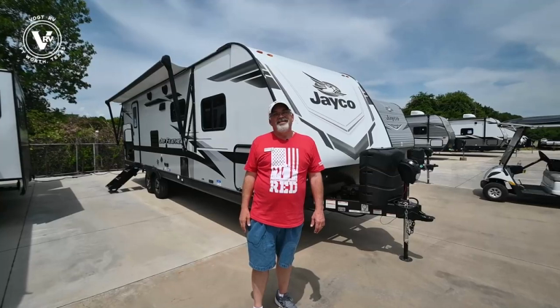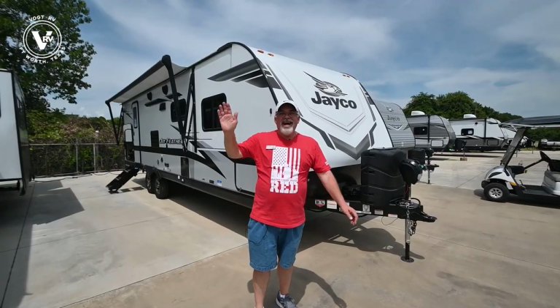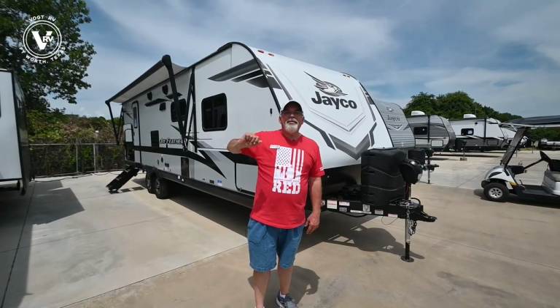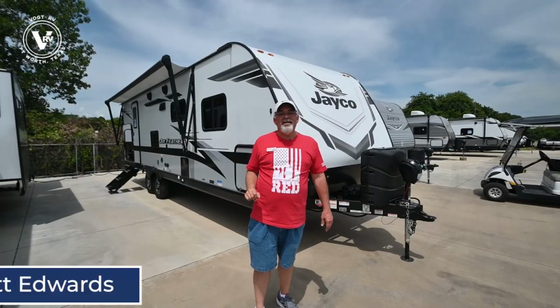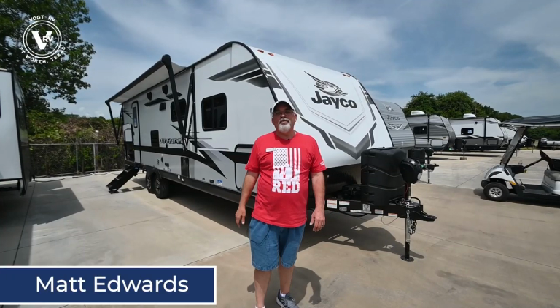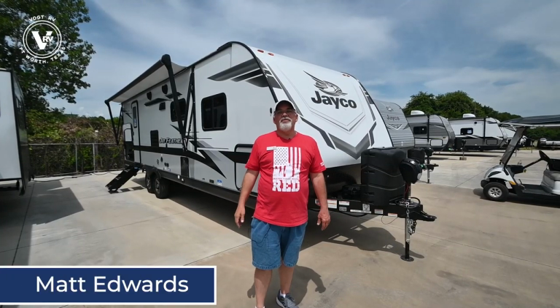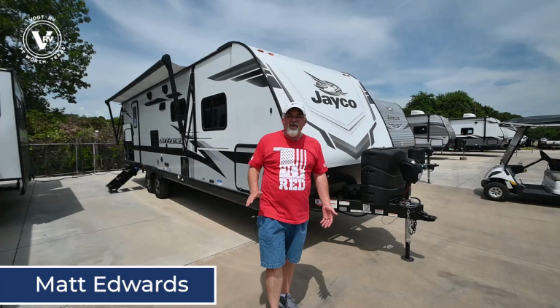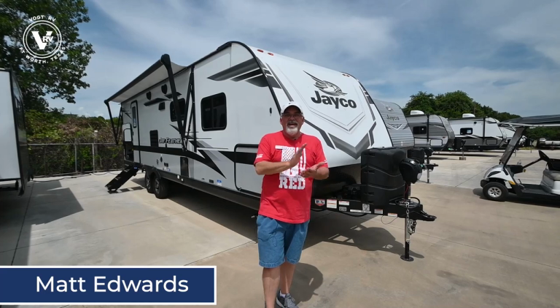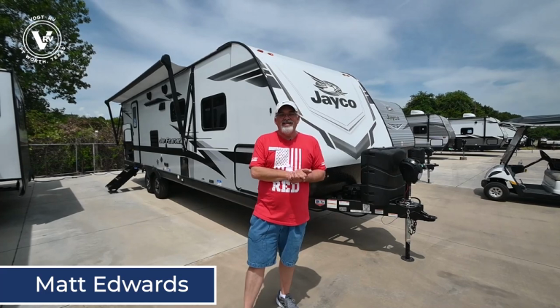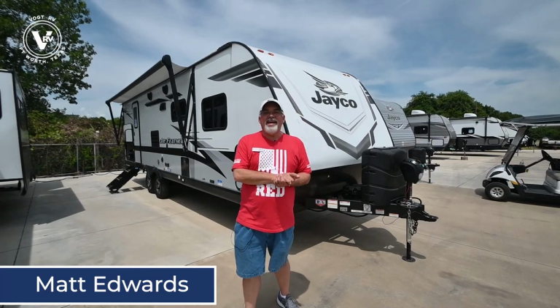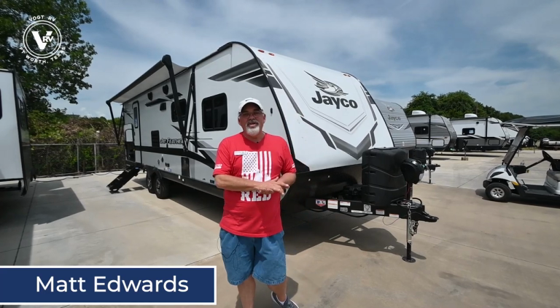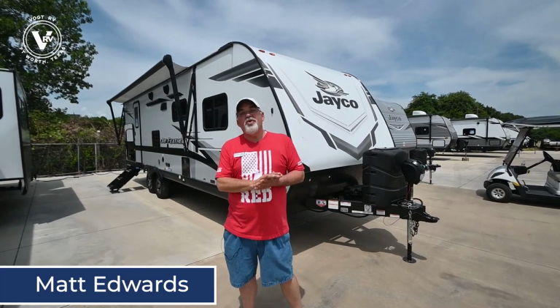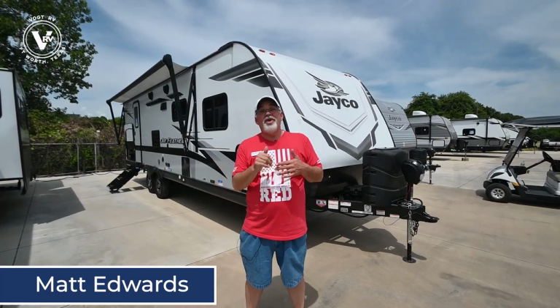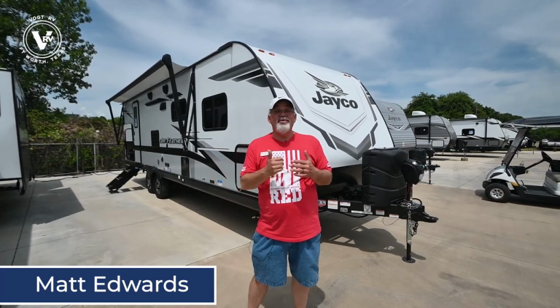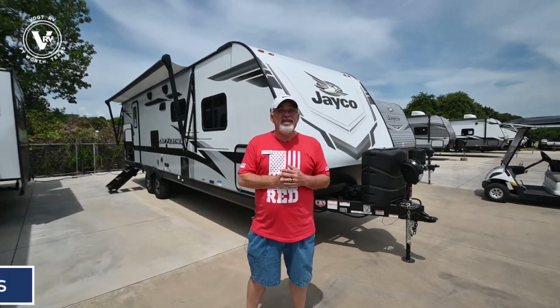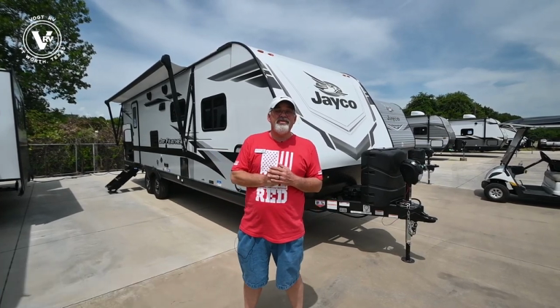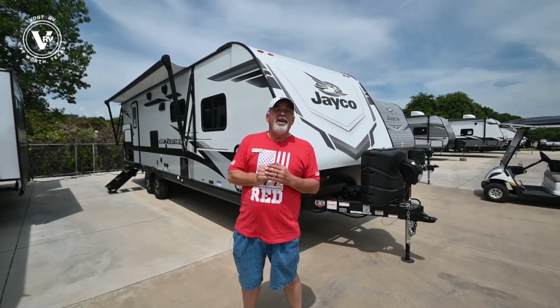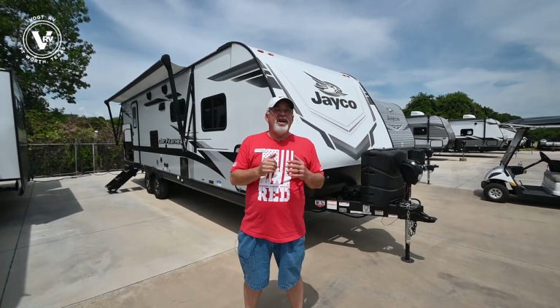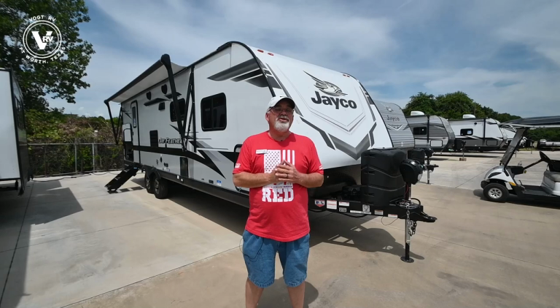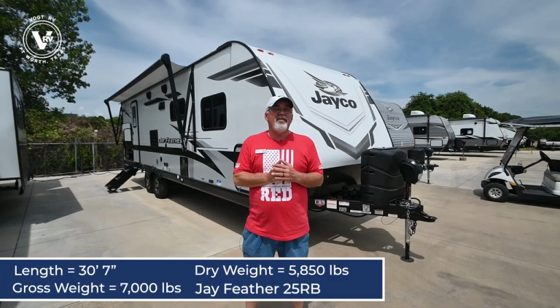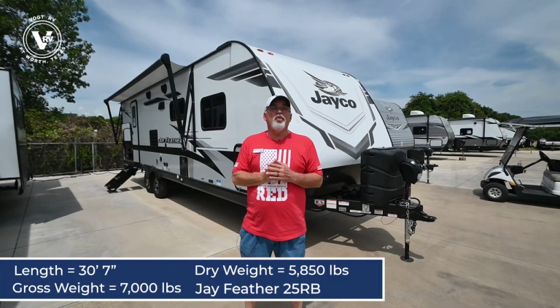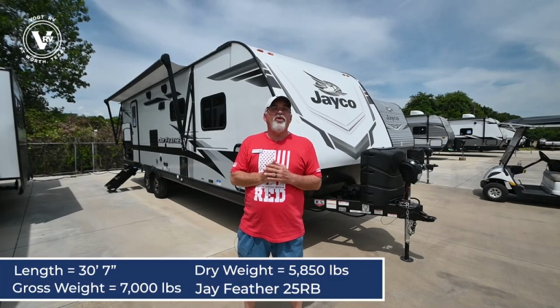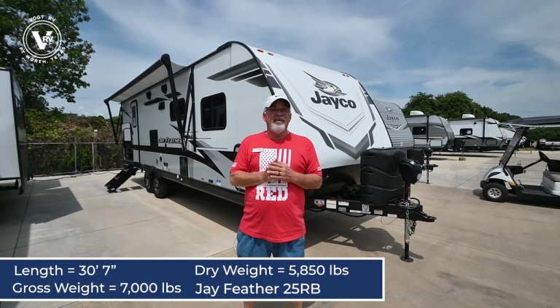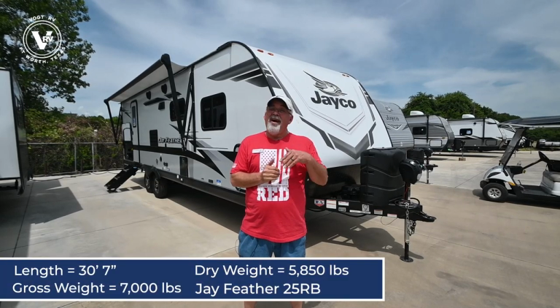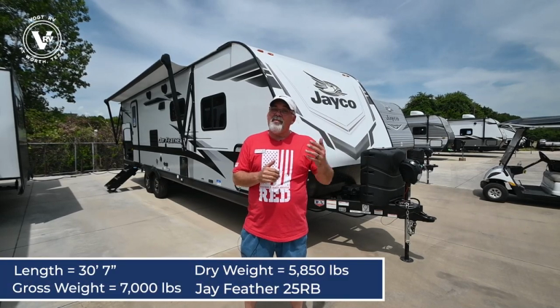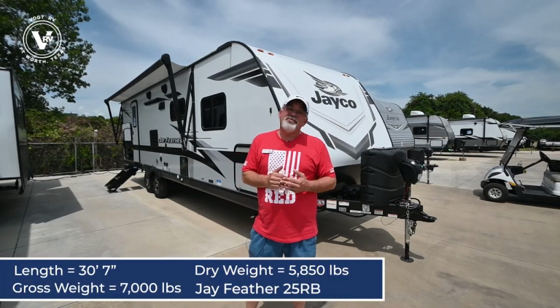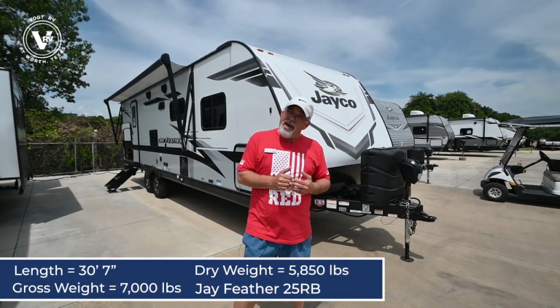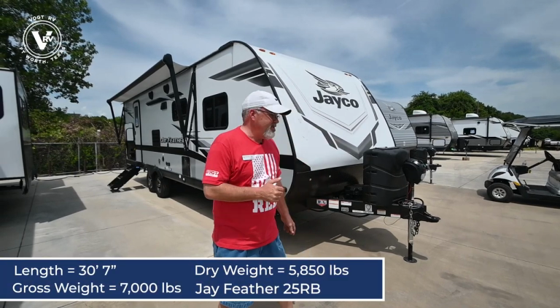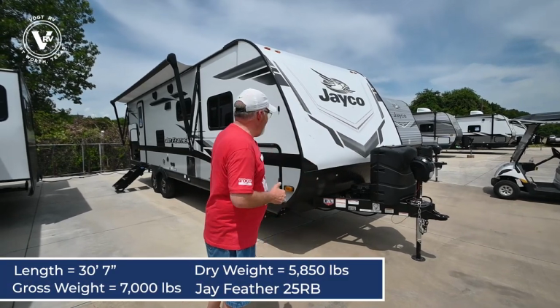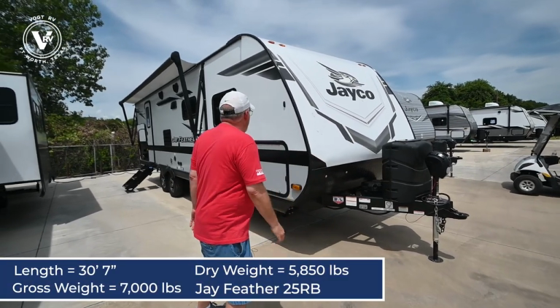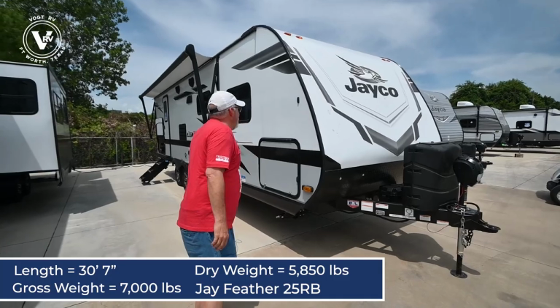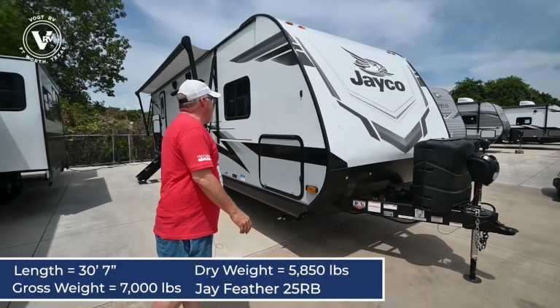Hey guys, happy Friday! Matt Edwards here with Vaude RV, and today I get the pleasure of showing you the new 2022 Jayco J-Feather 22RB — RB stands for rear bath, of course.